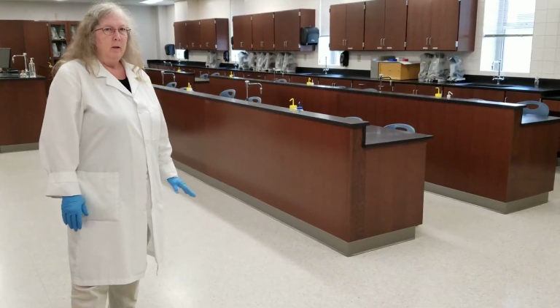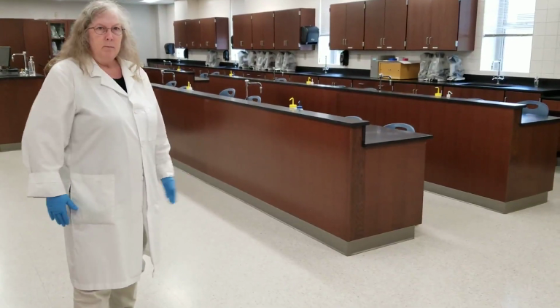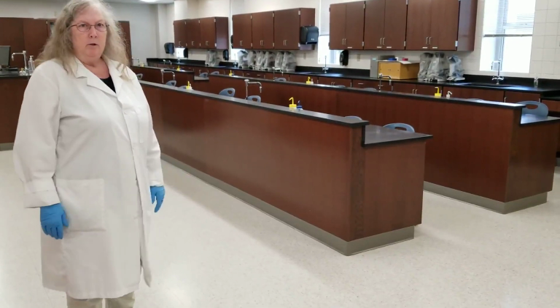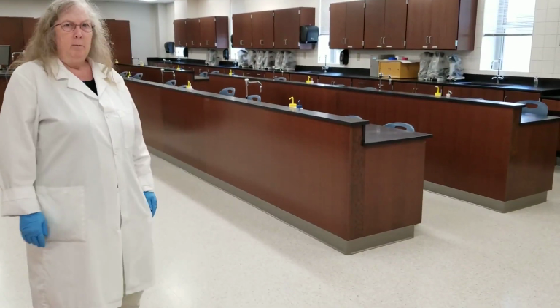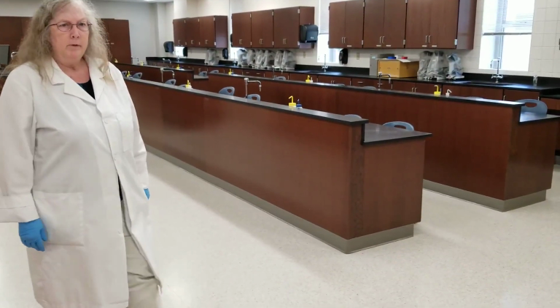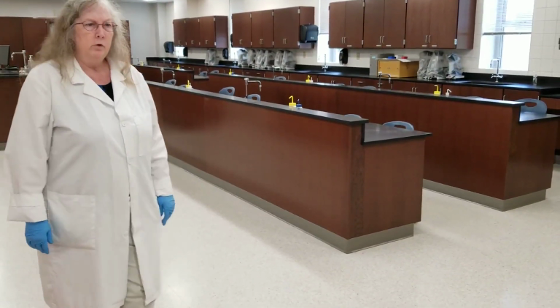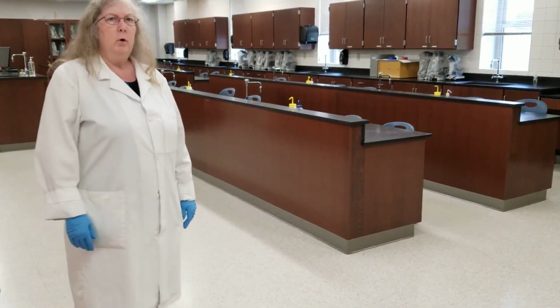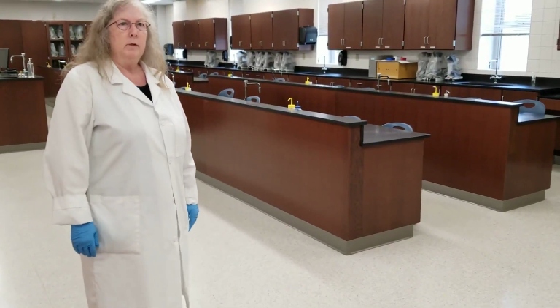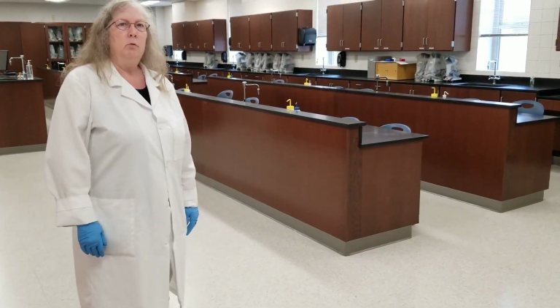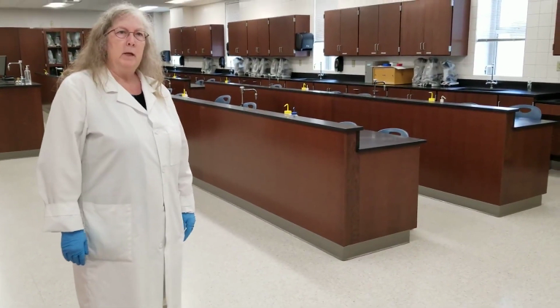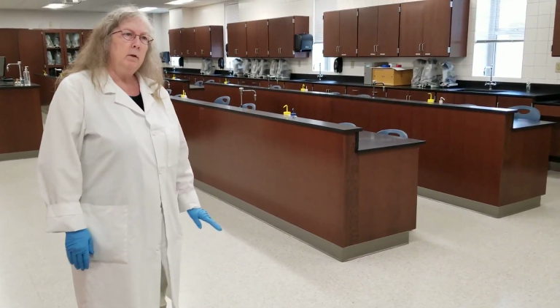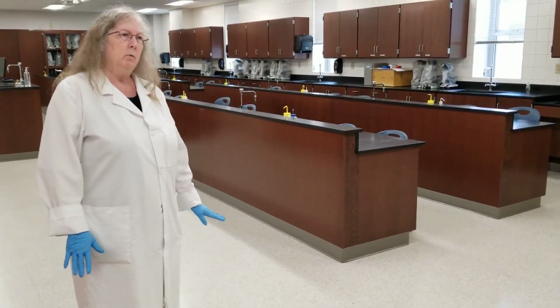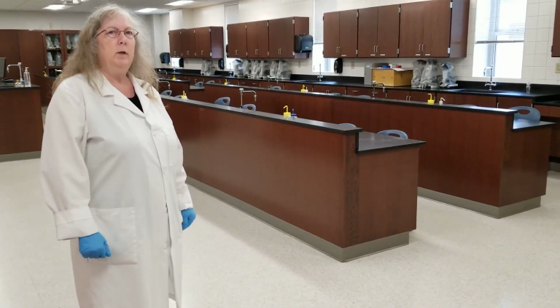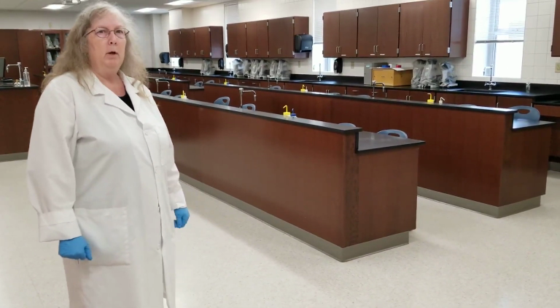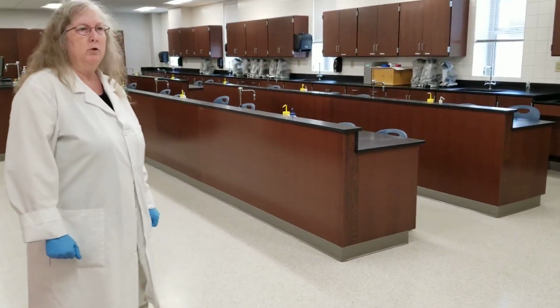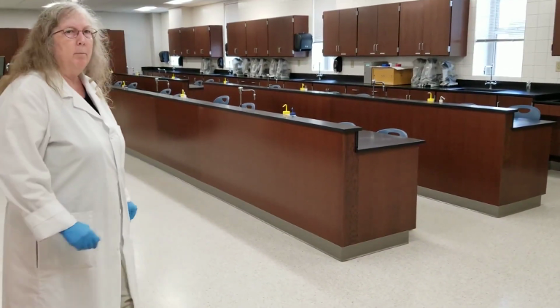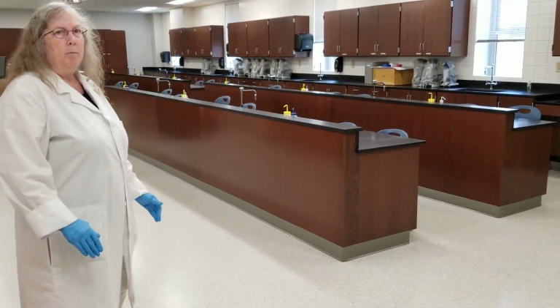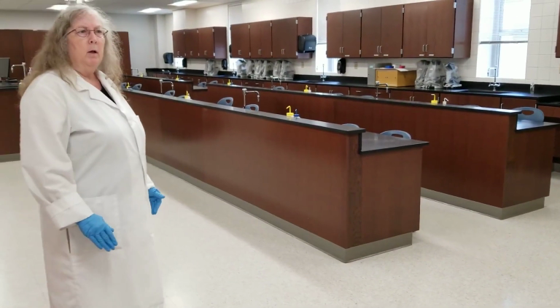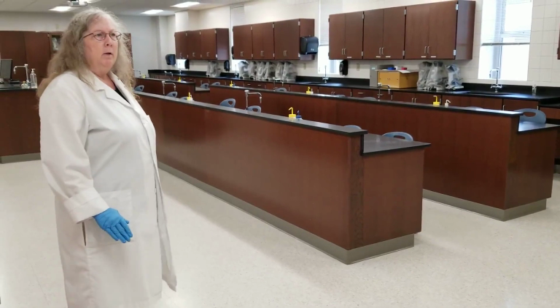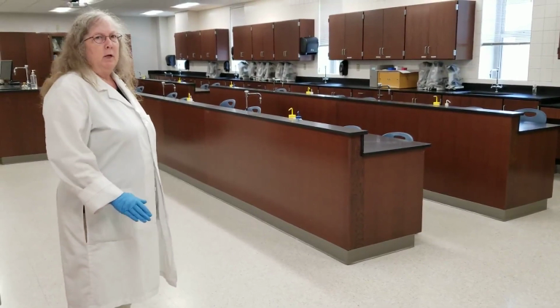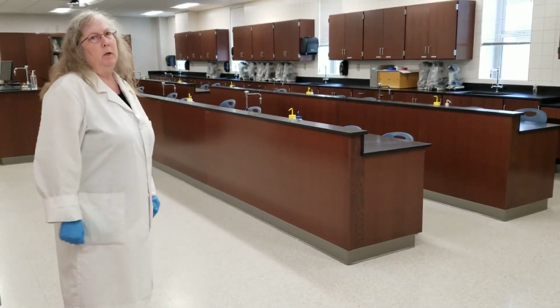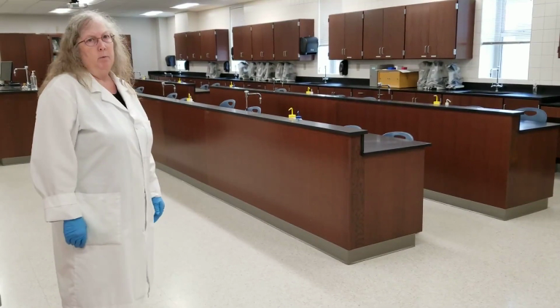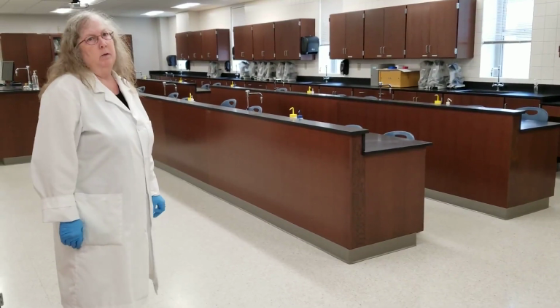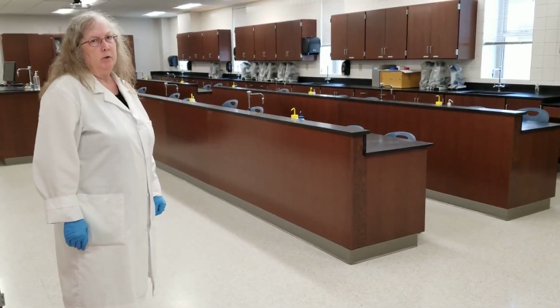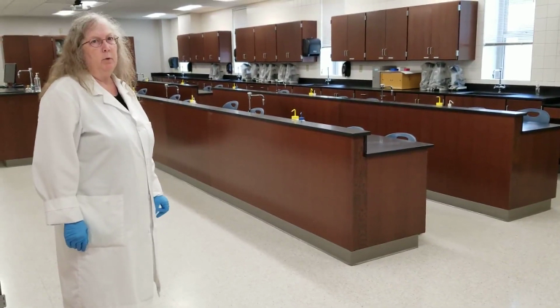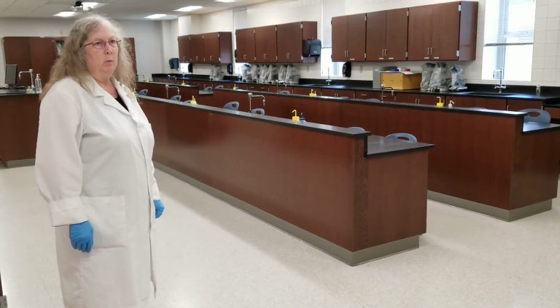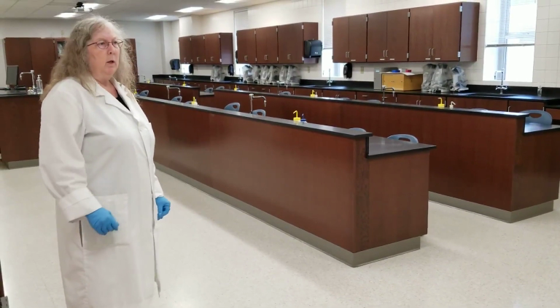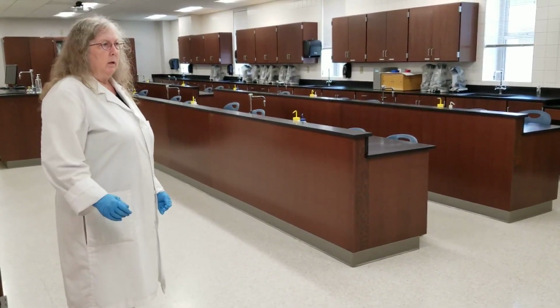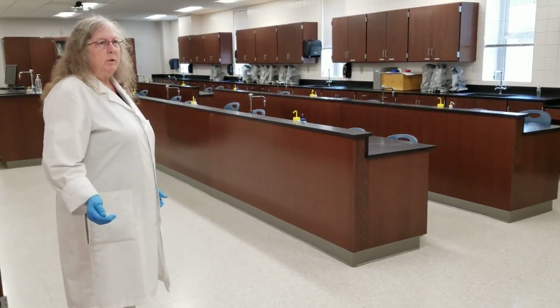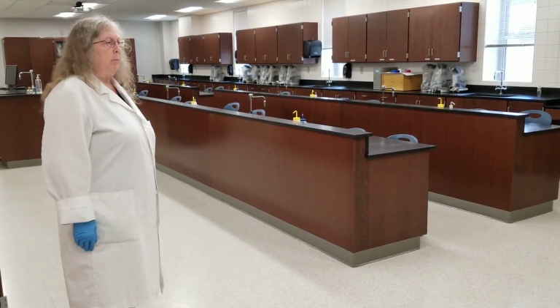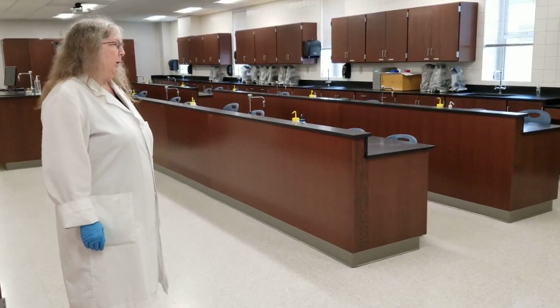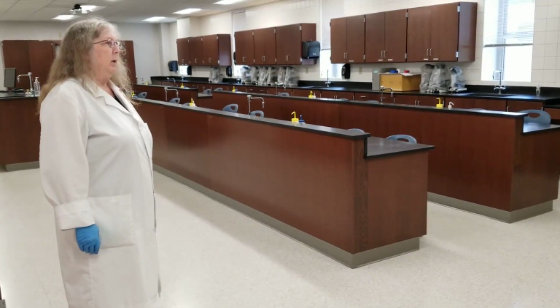This is the Microbiology Lab, so we're just going to go over some general safety things that we use here in Microbiology Lab. But a lot of these are standard for any type of science lab that you would be working with, and some of you may be familiar with this.